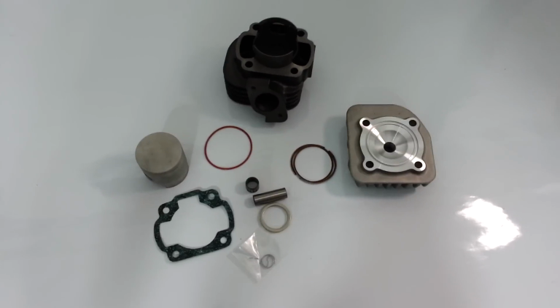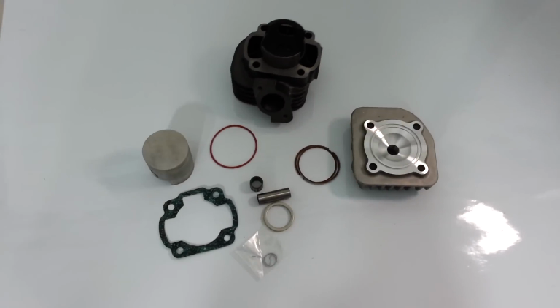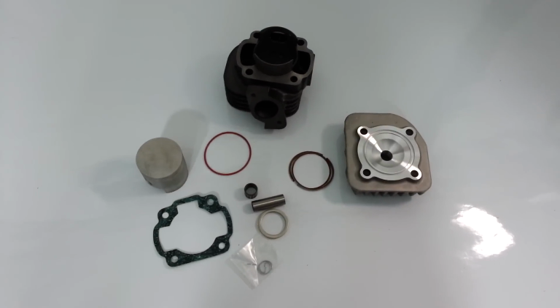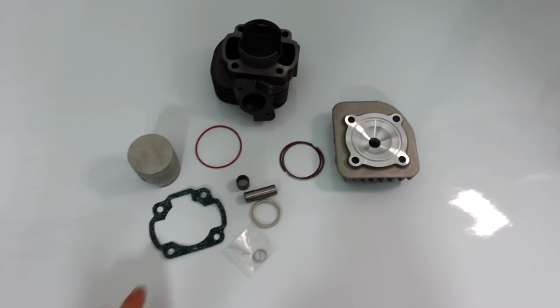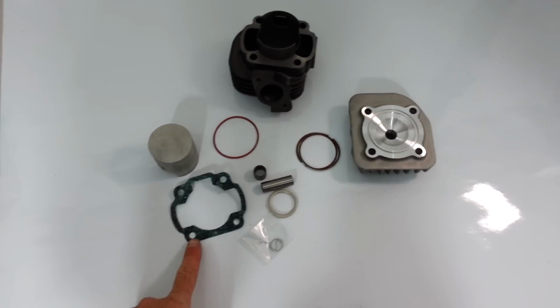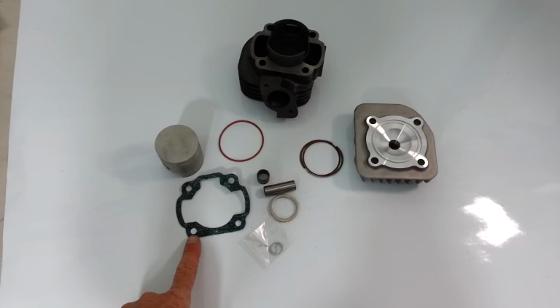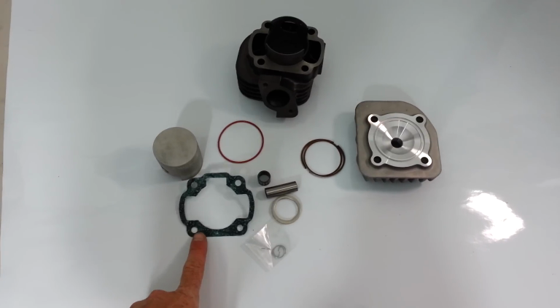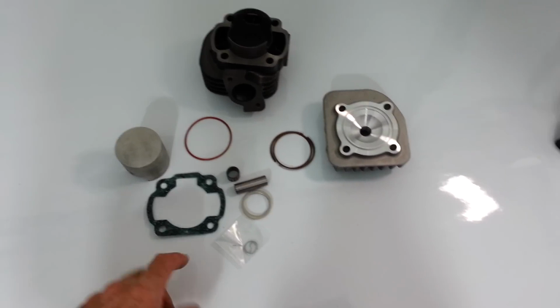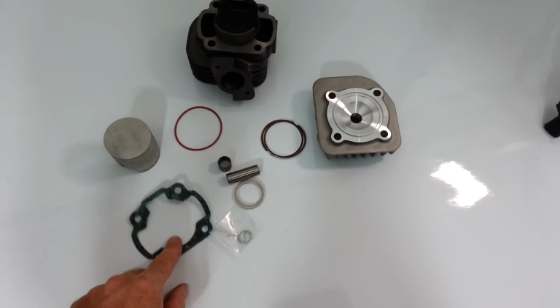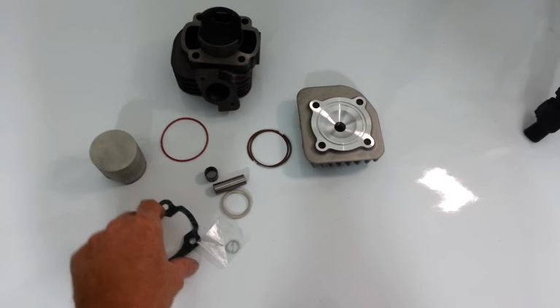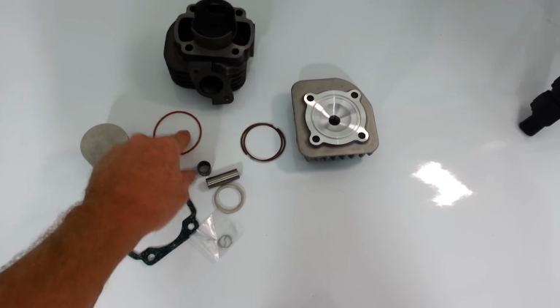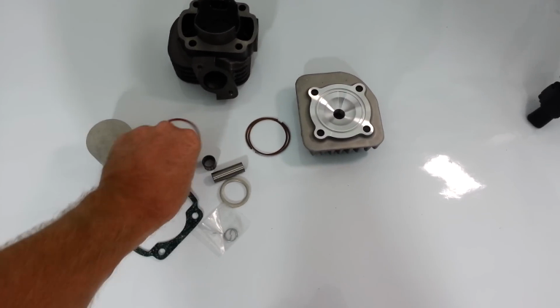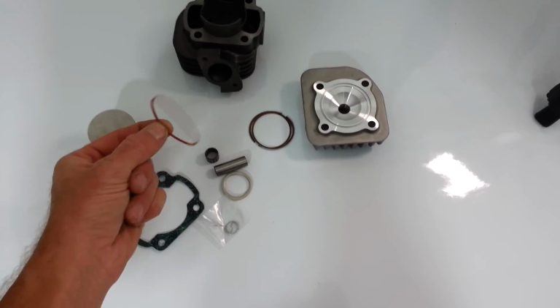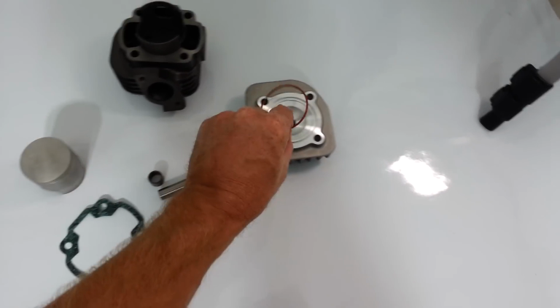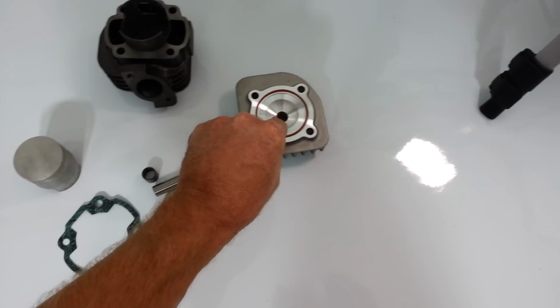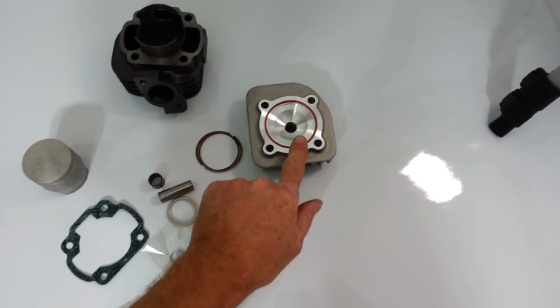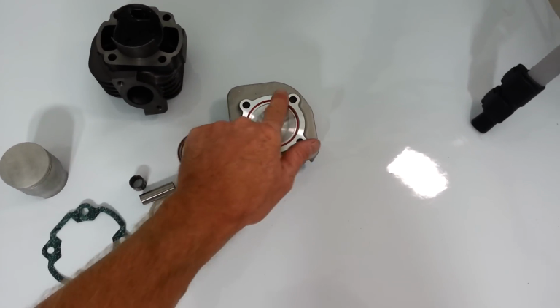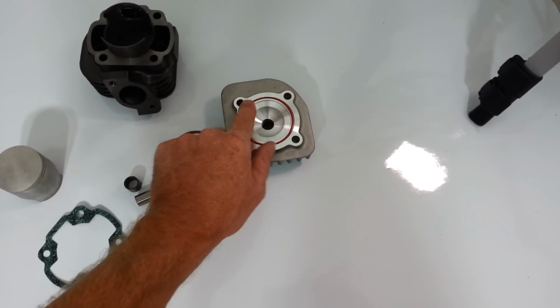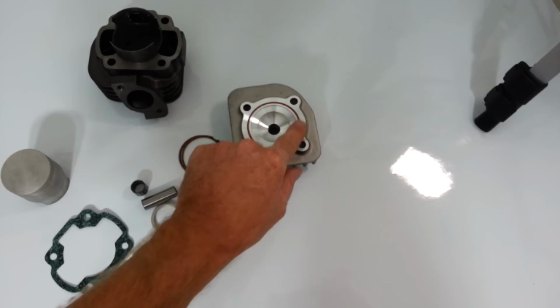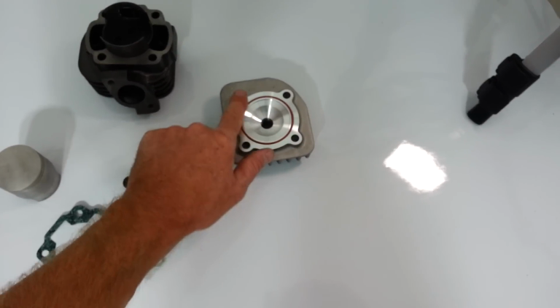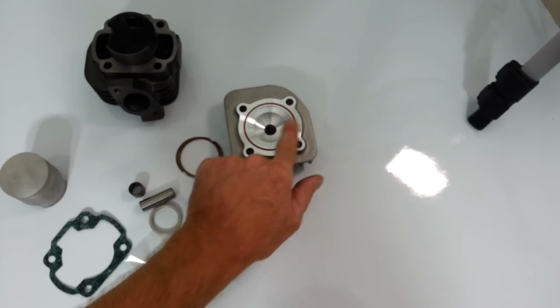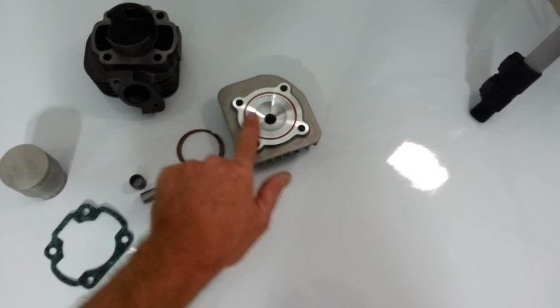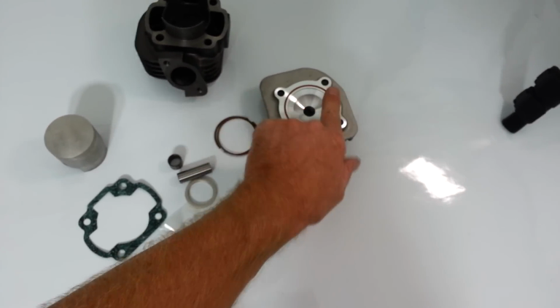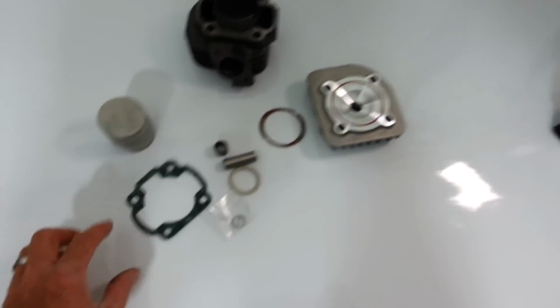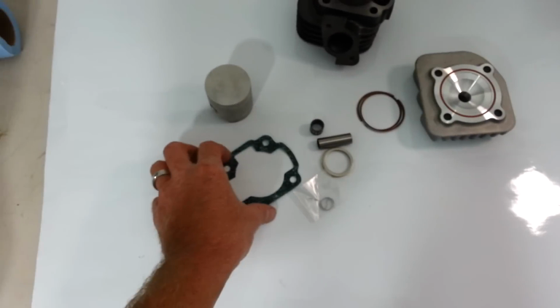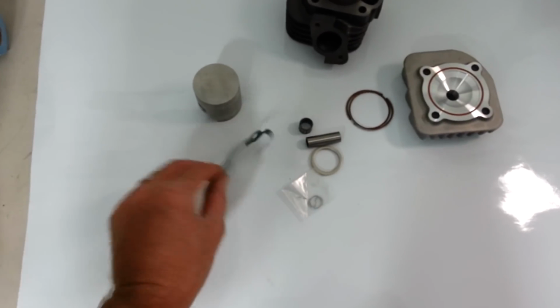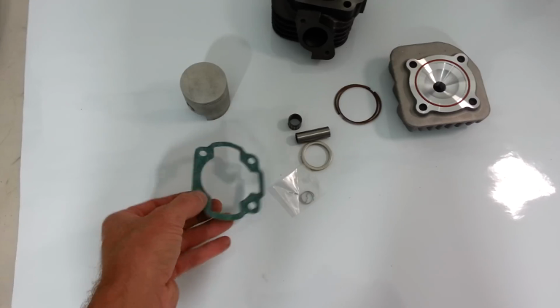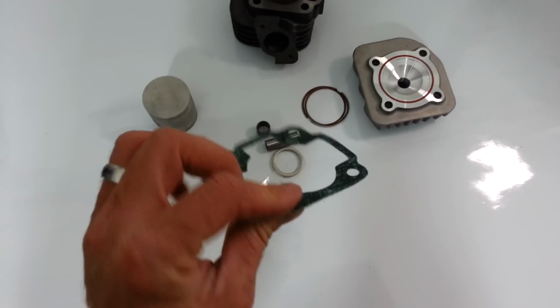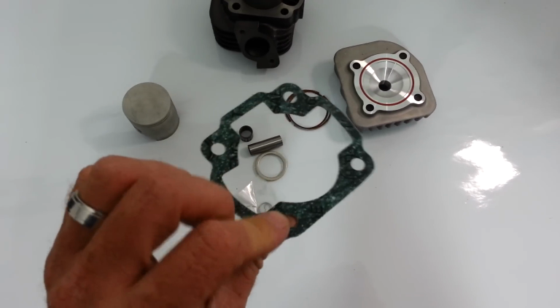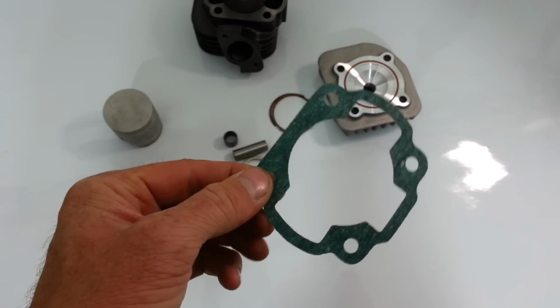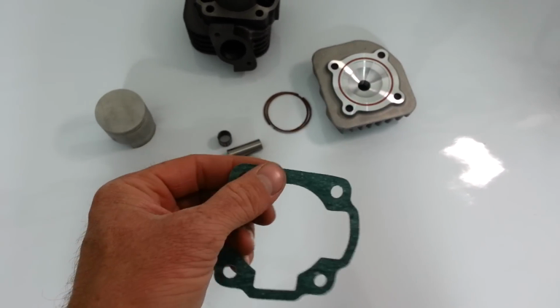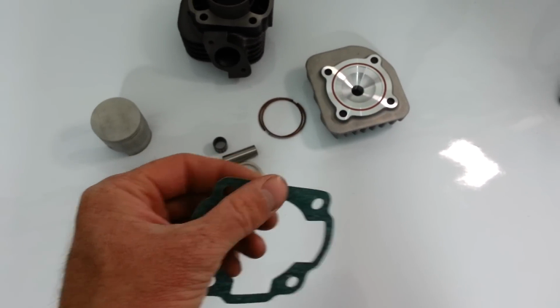Here we have the Hakka Performance 70cc kit. It comes with a head gasket, which is a rubber reusable gasket for the head, and a base gasket, which is really good quality — nice and thick.